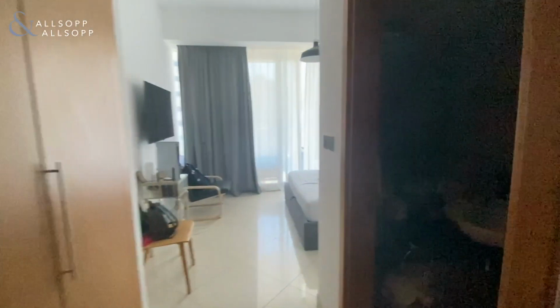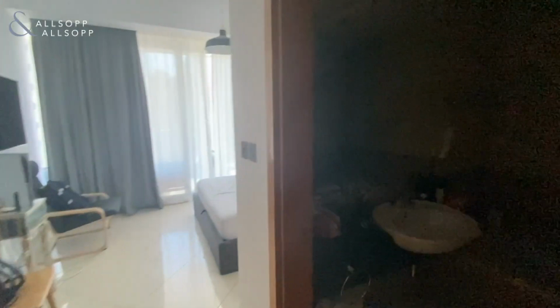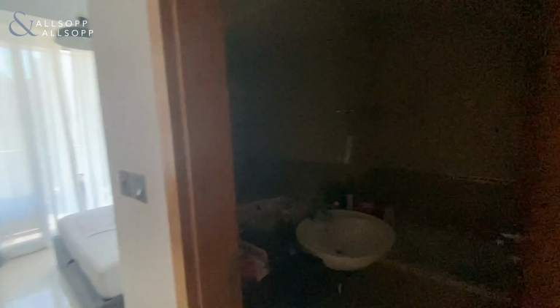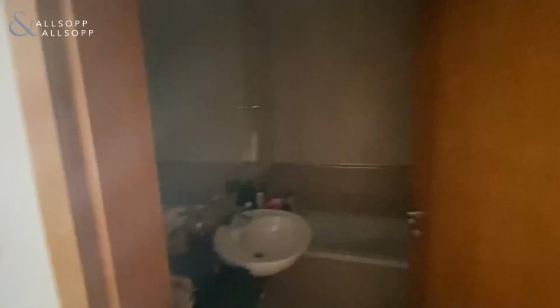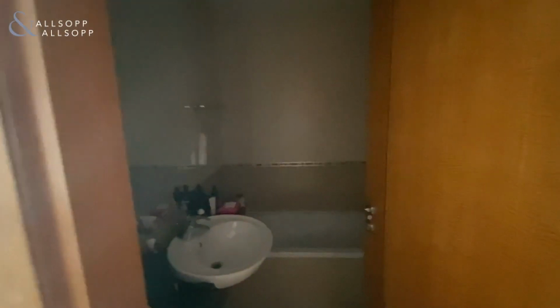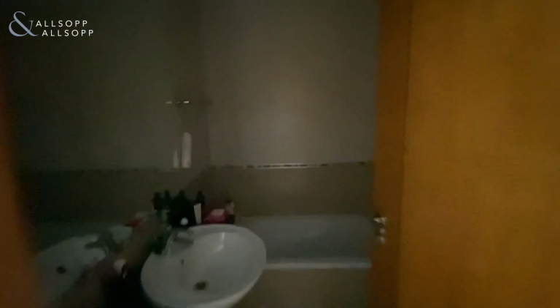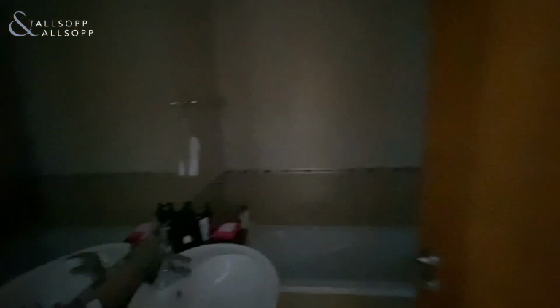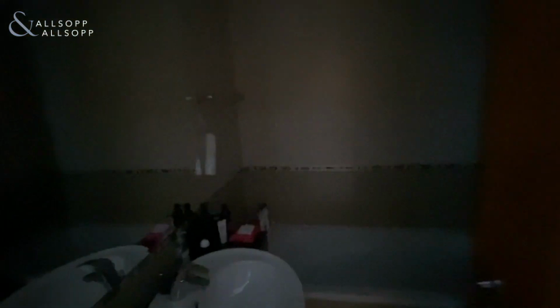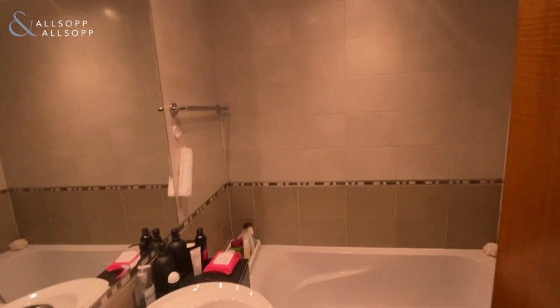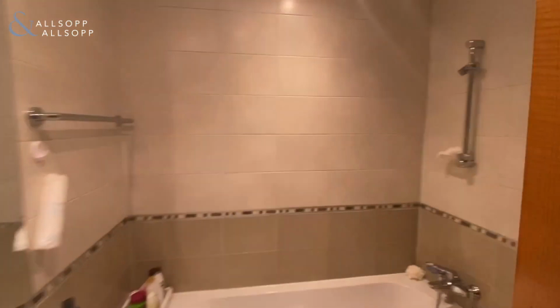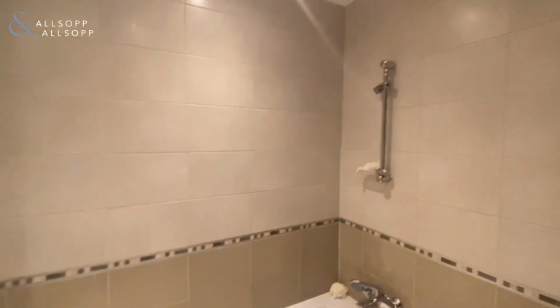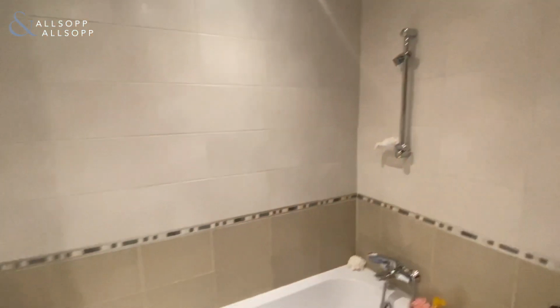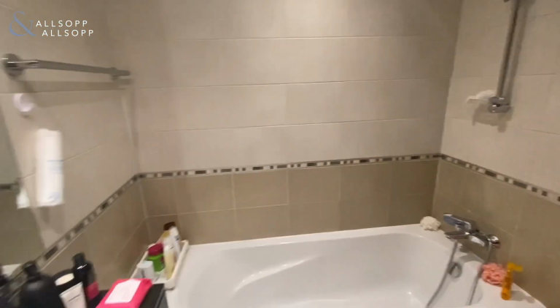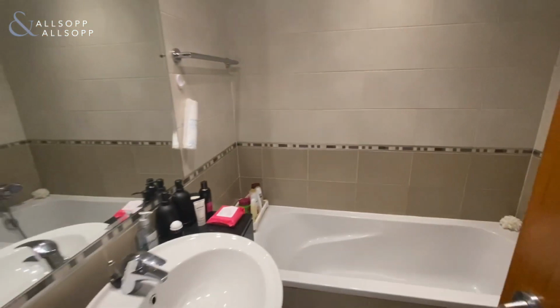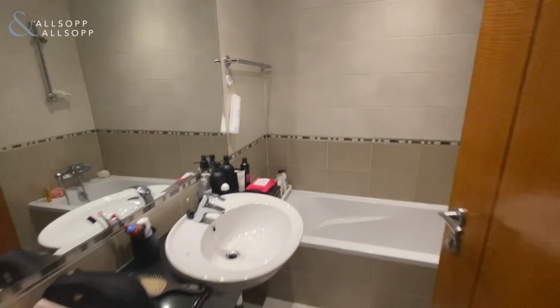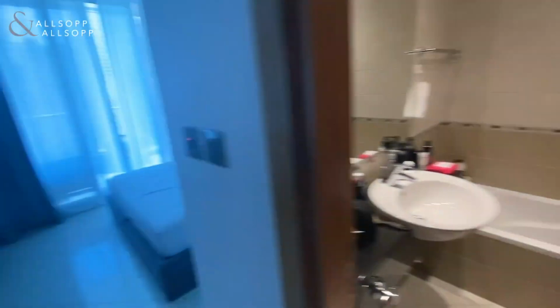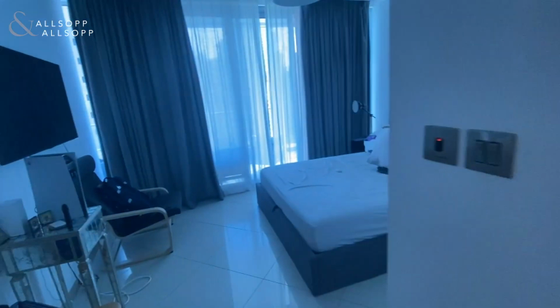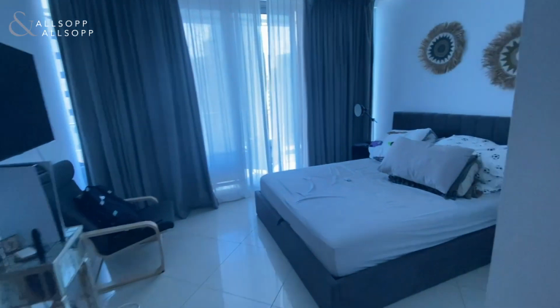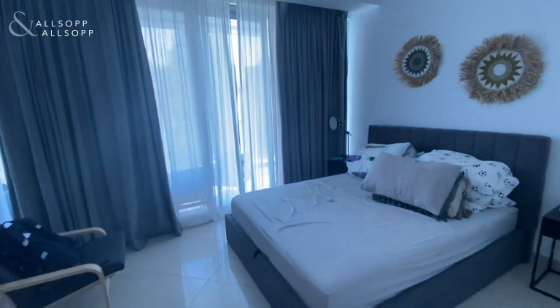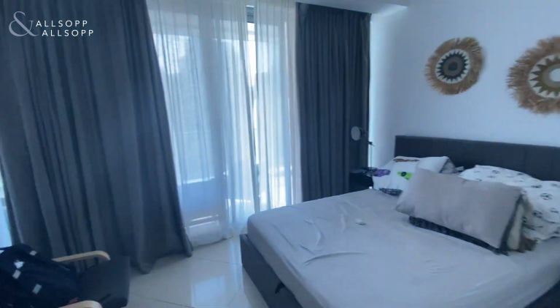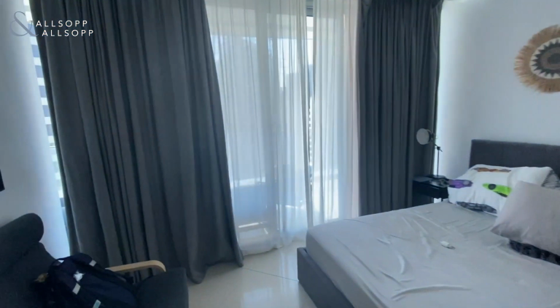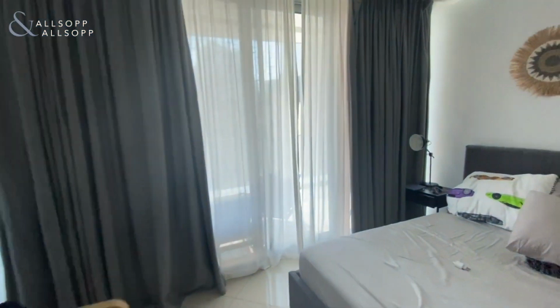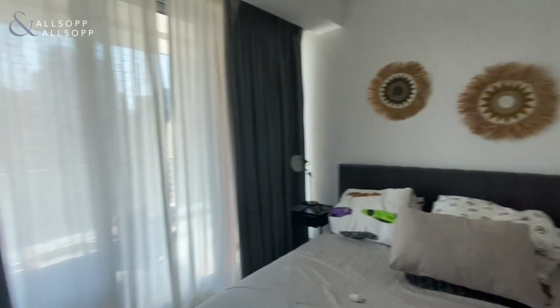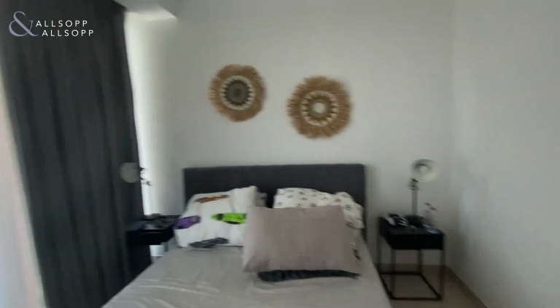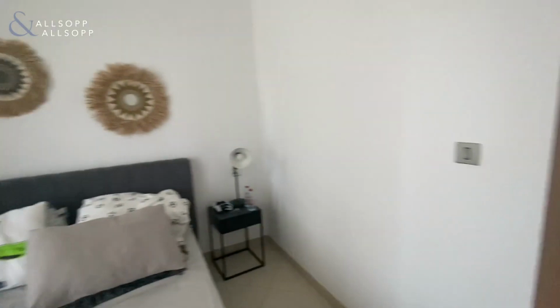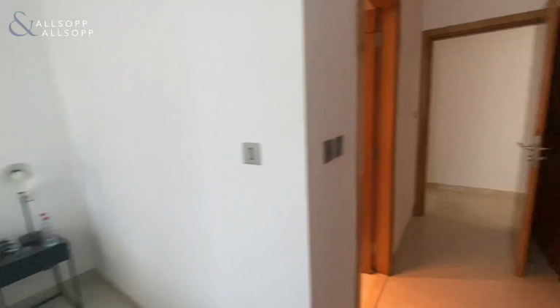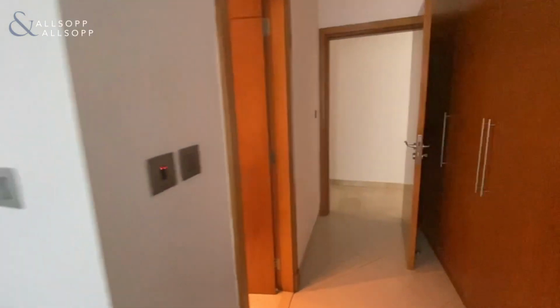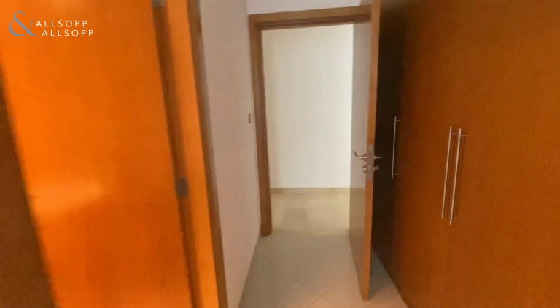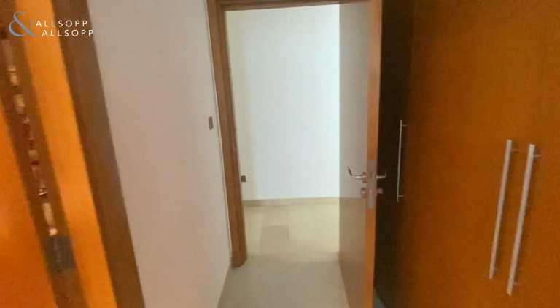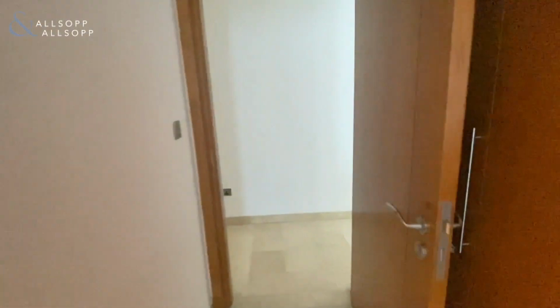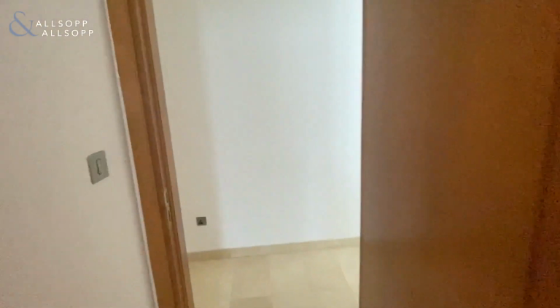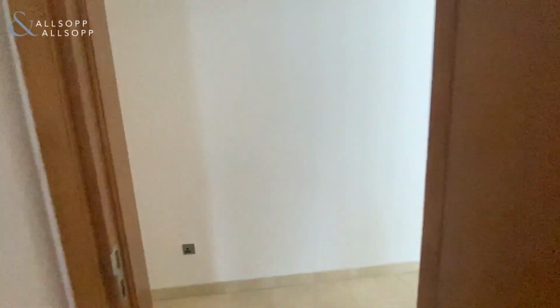We have an ensuite here with a bath — just a bath in there and a toilet. Then we have the first bedroom here, which is a really, really good size.